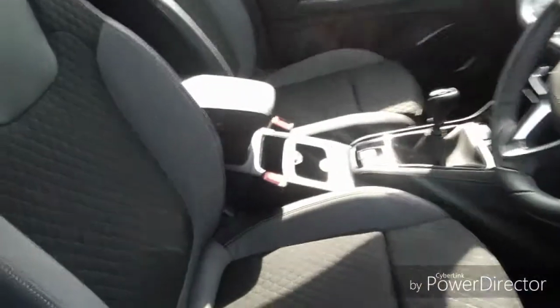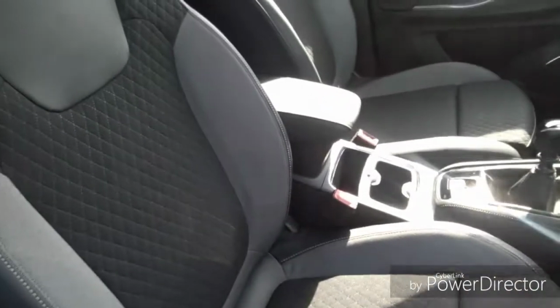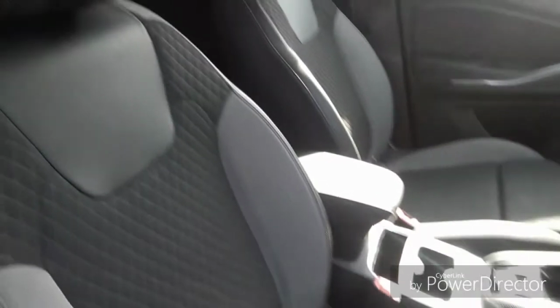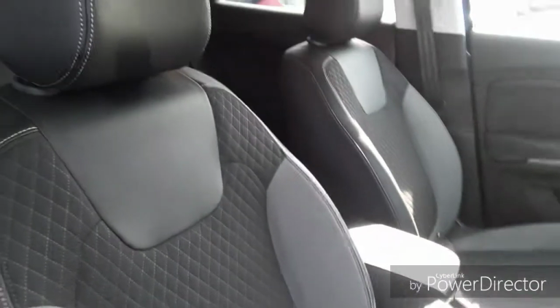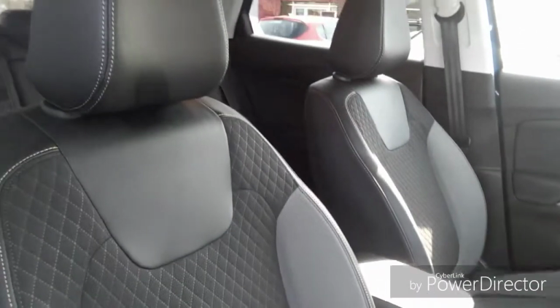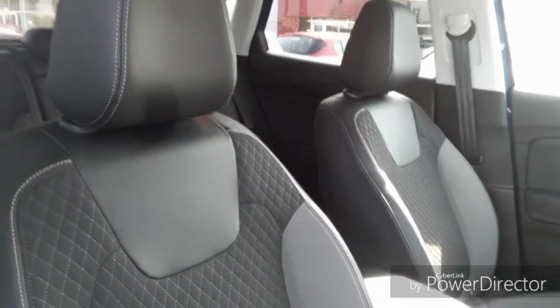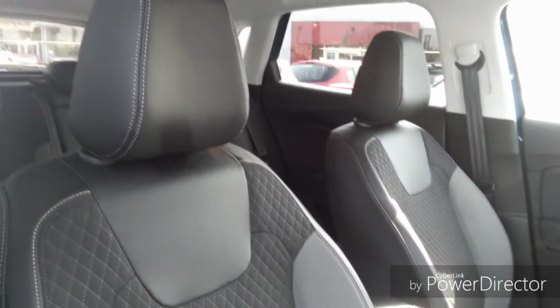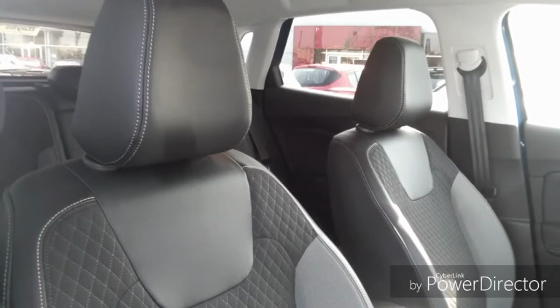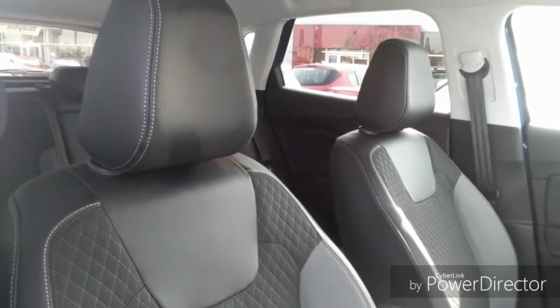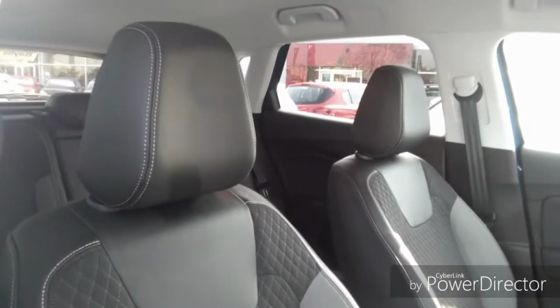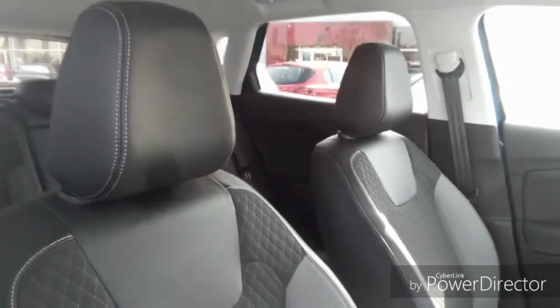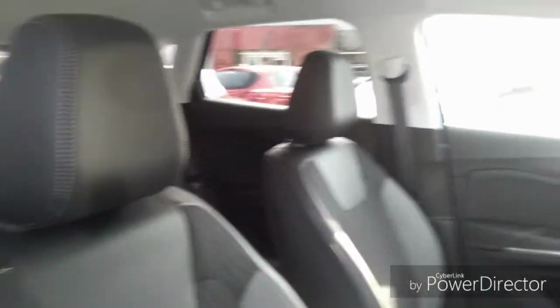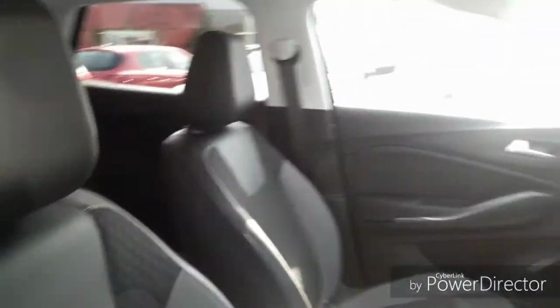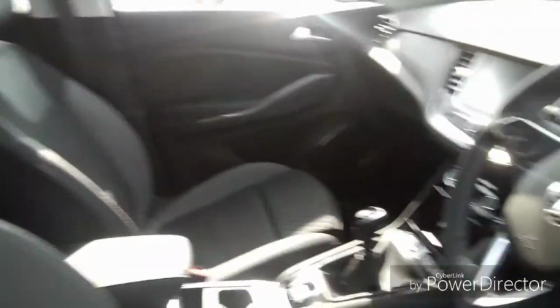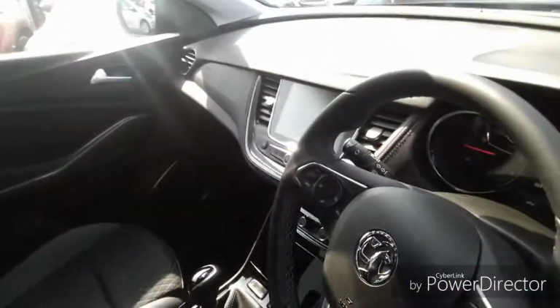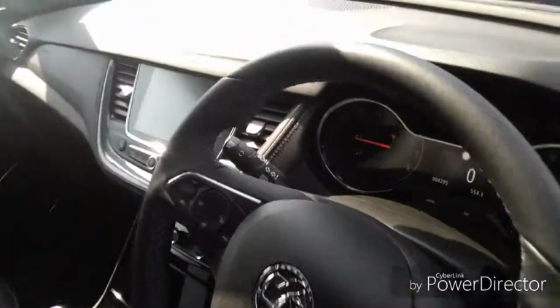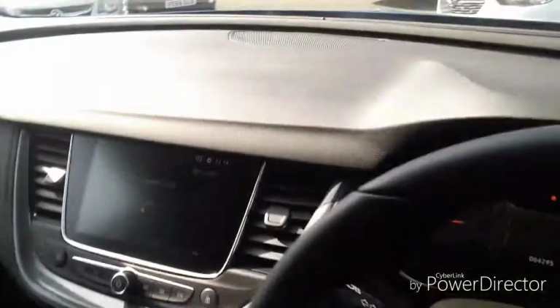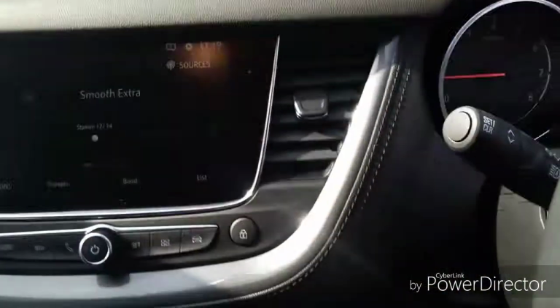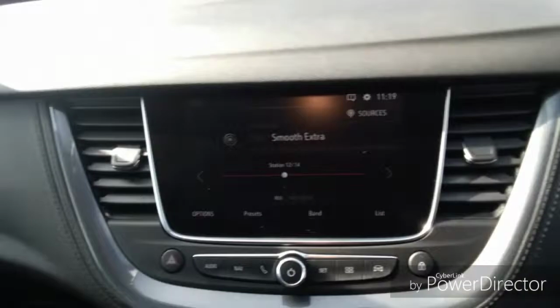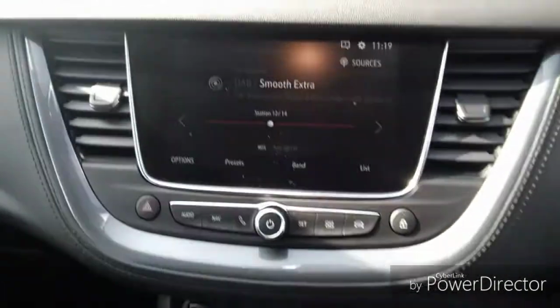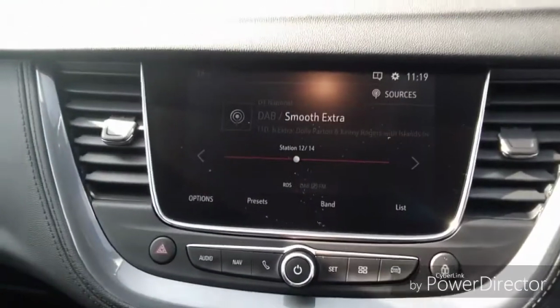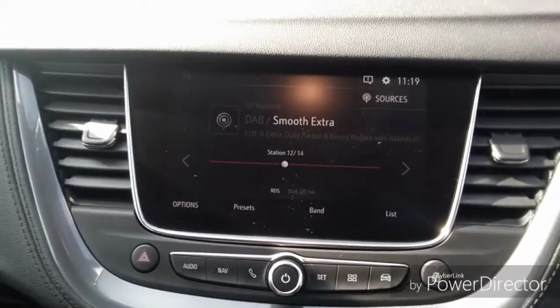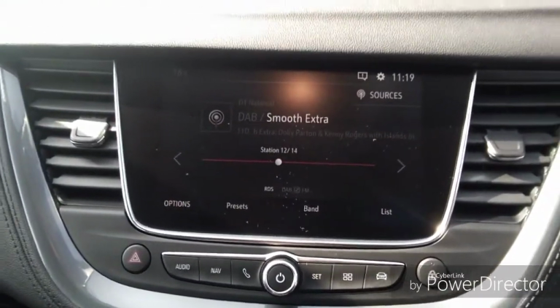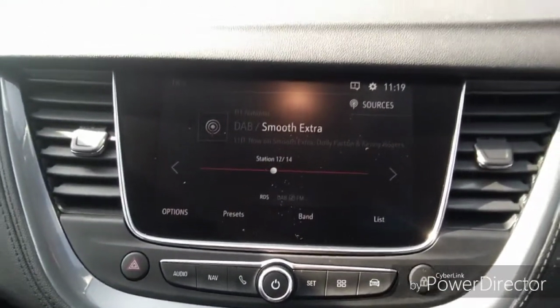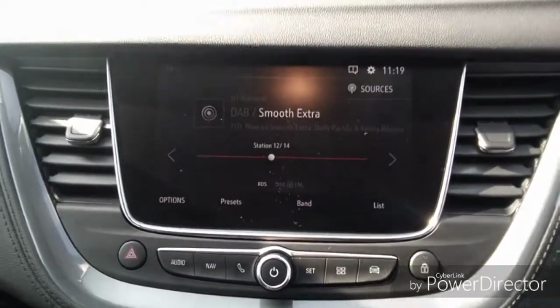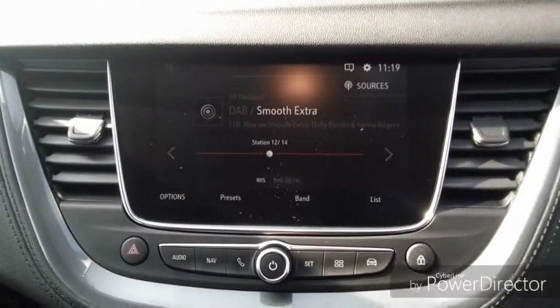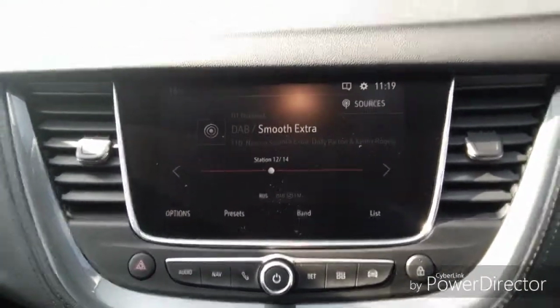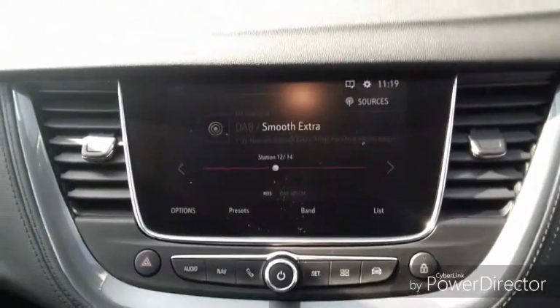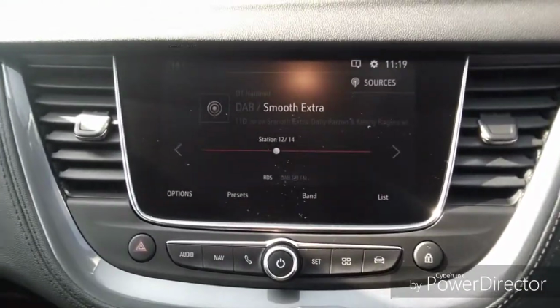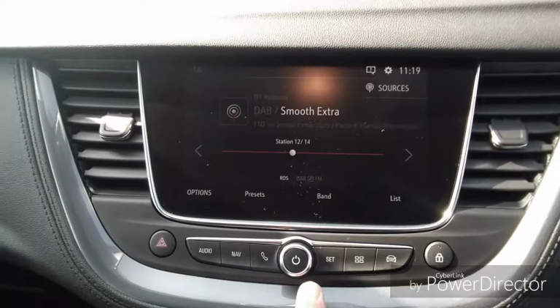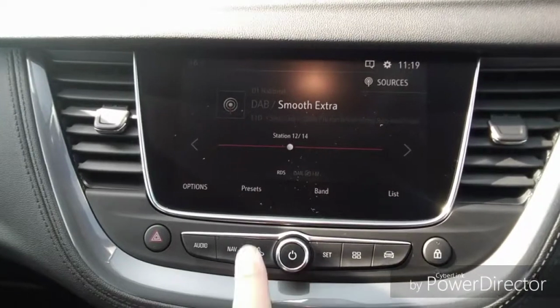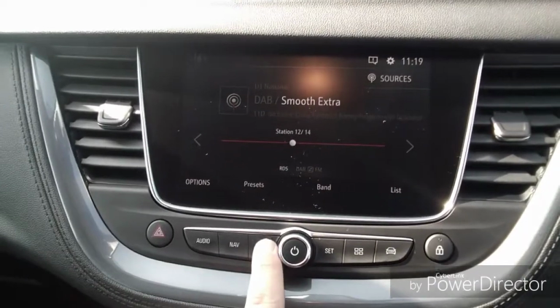Moving into the vehicle, we have half cloth and half leather seats with adjustable headrests for both the driver and the passenger seat. We also have an entertainment system which features DAB, FM and AM radio along with mobile phone connectivity.